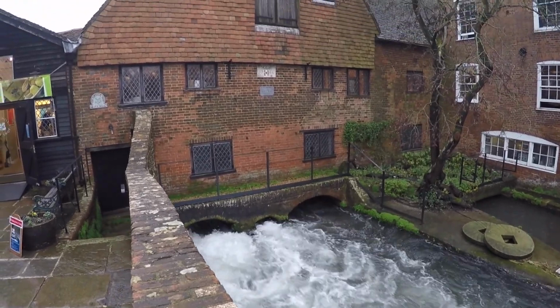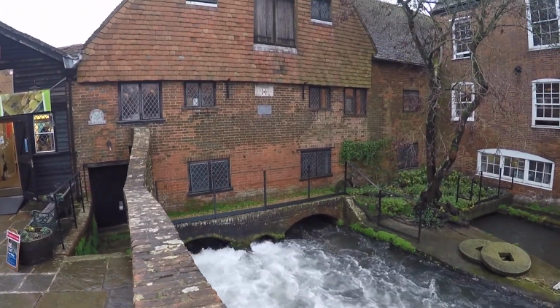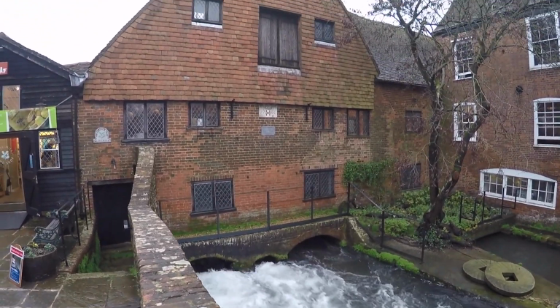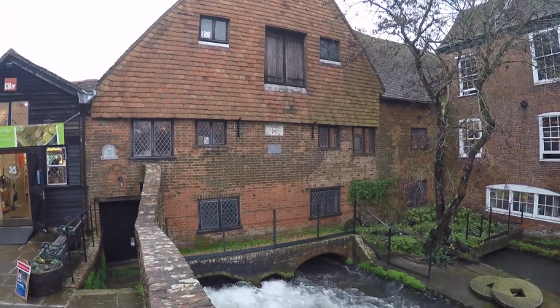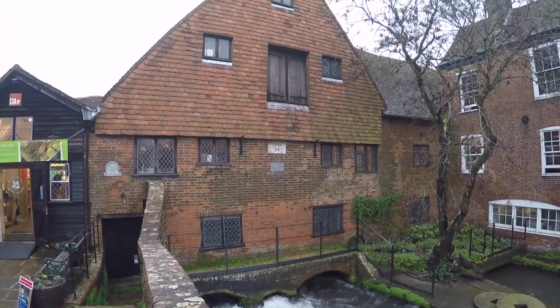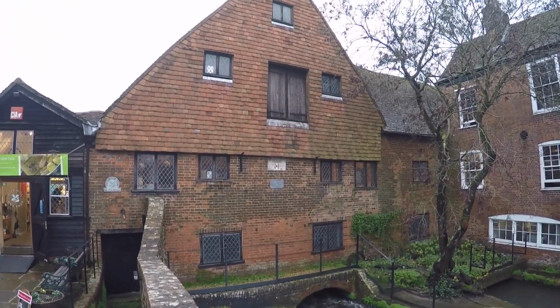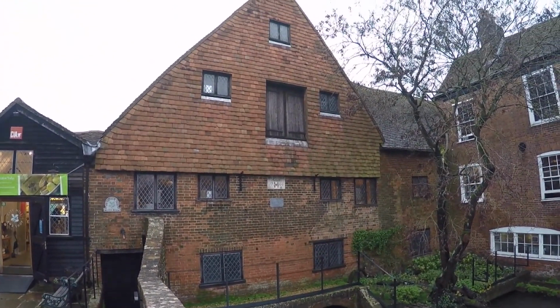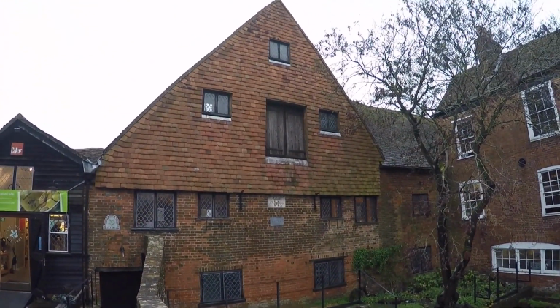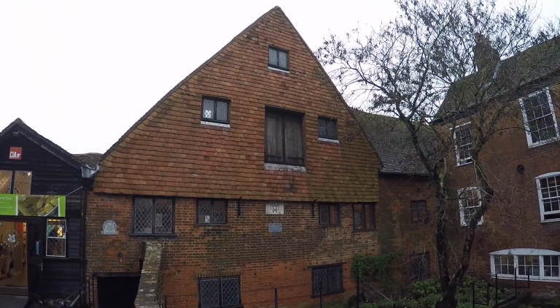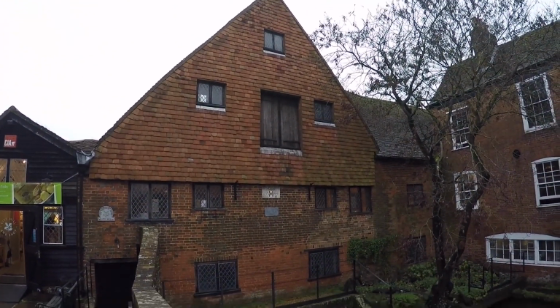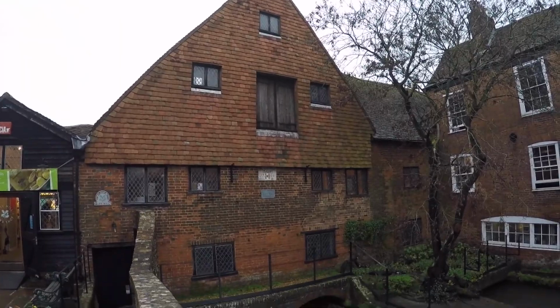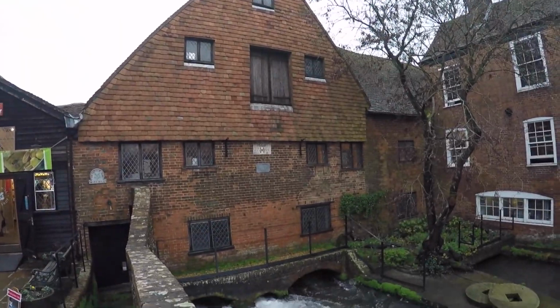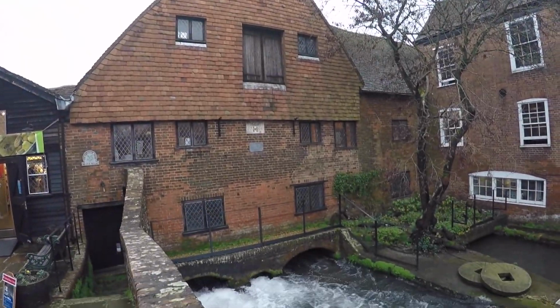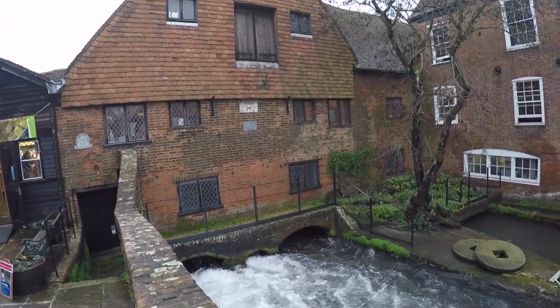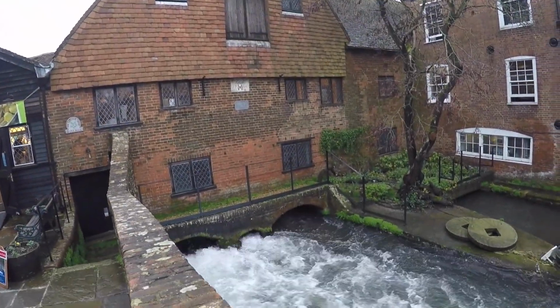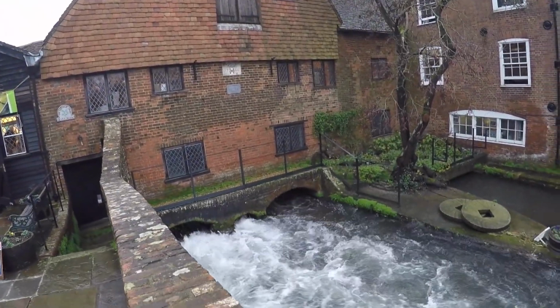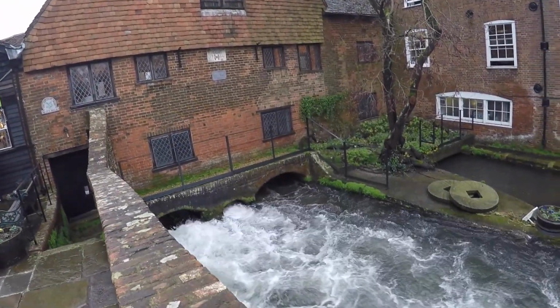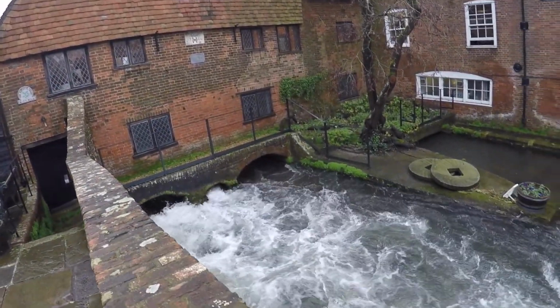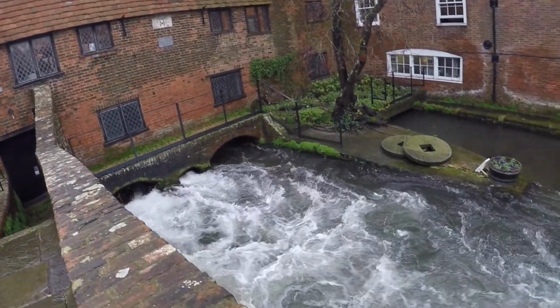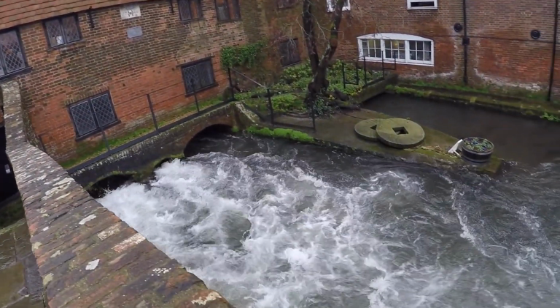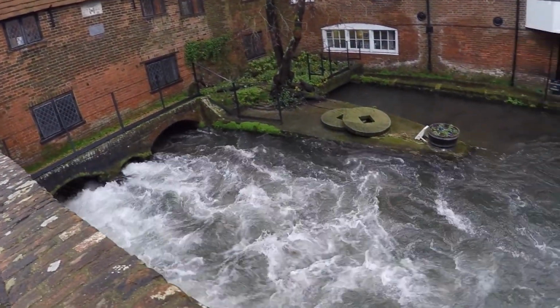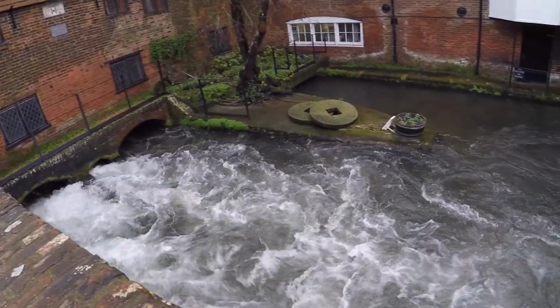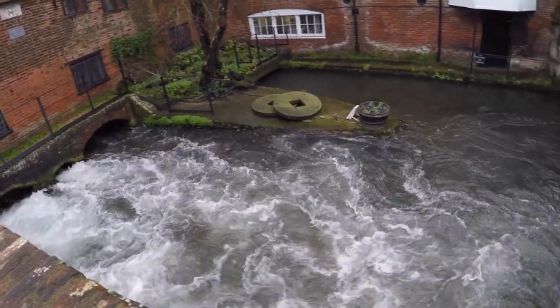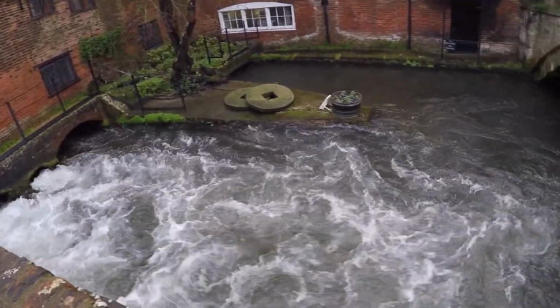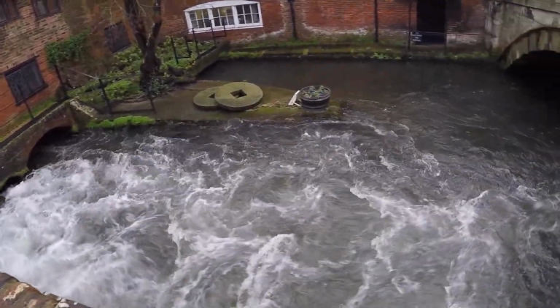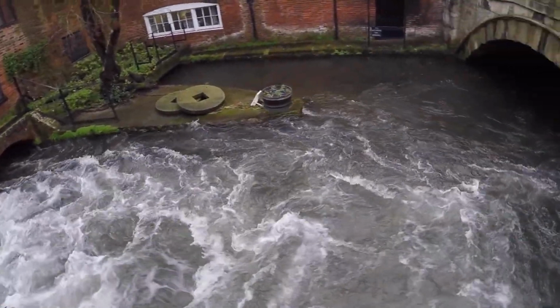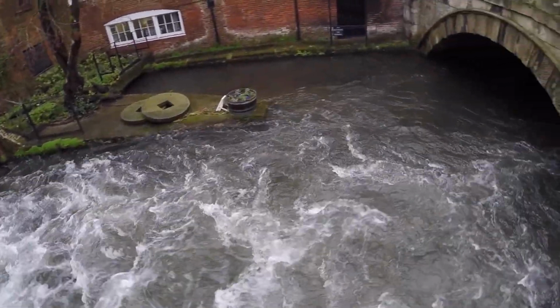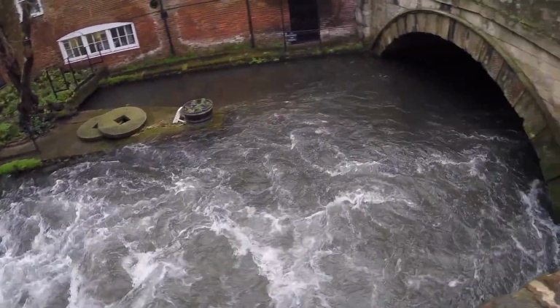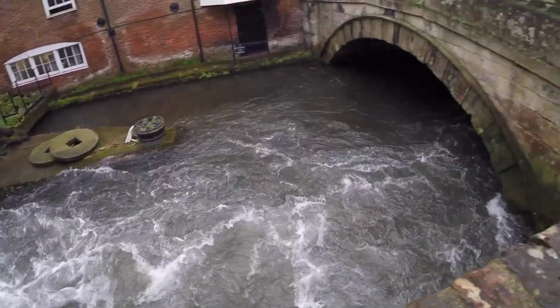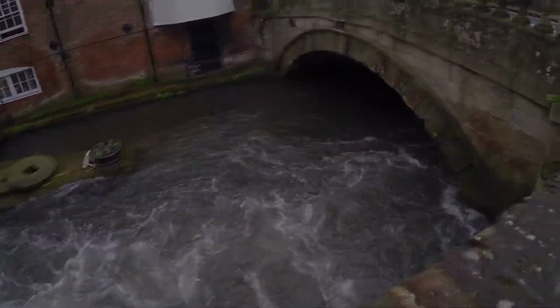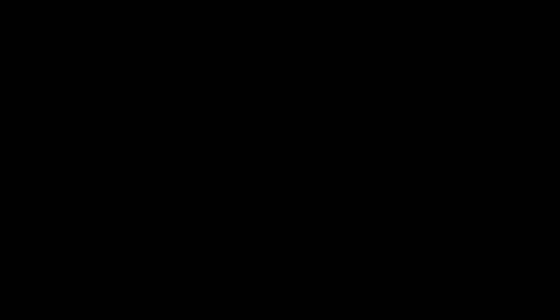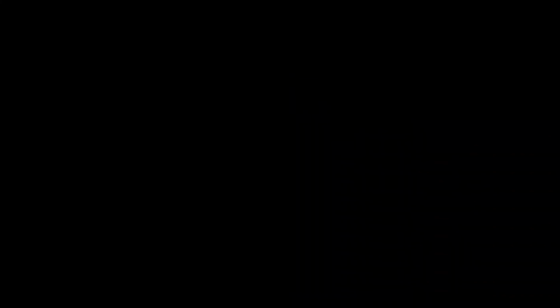In here we're leaving the mill — it's the exhaust end of the river, you could say. As it flows out, it rejoins the other side where it had been split up above, and on into town.